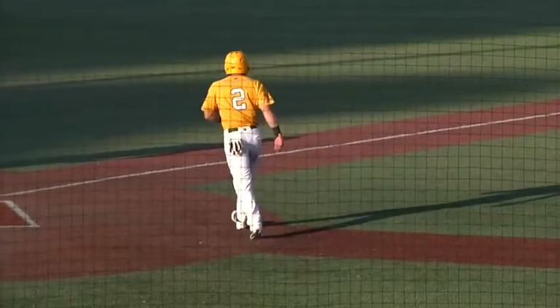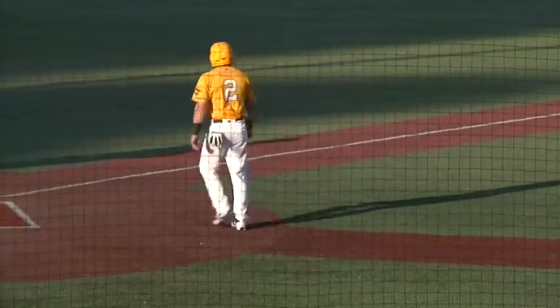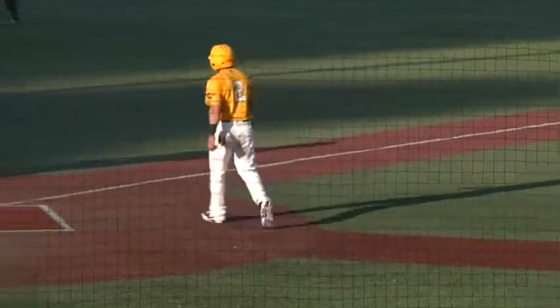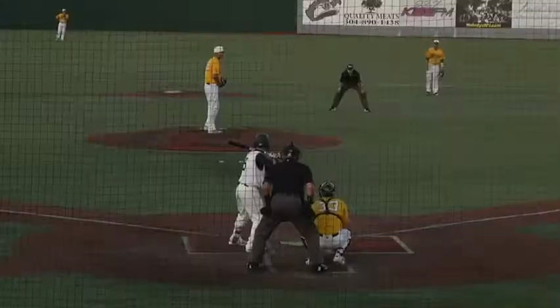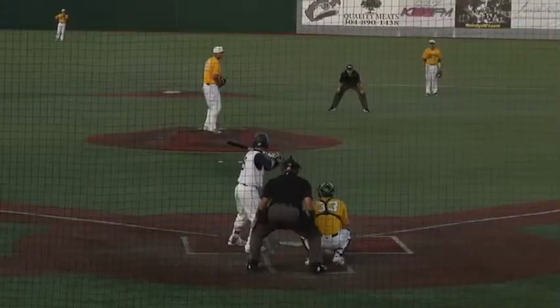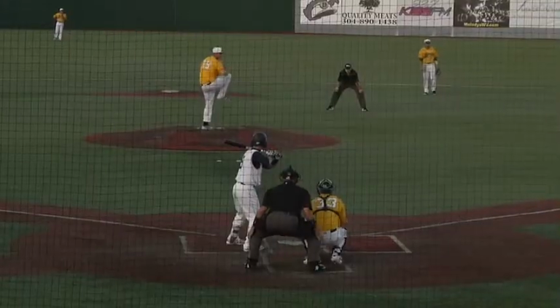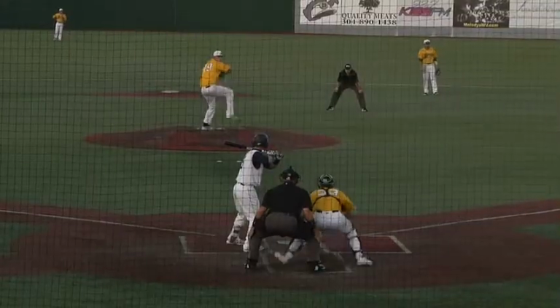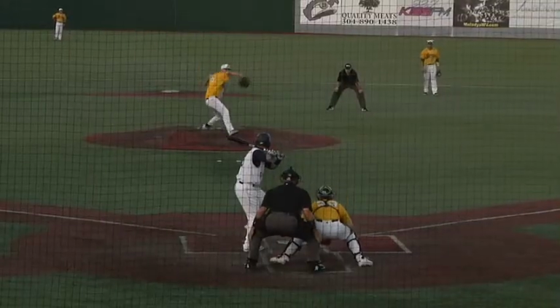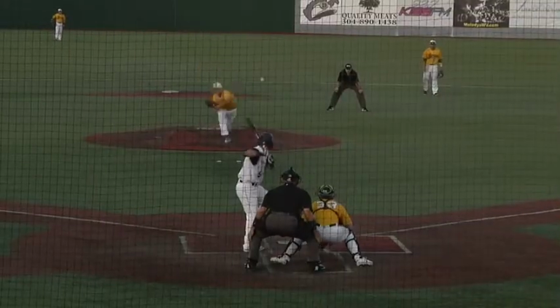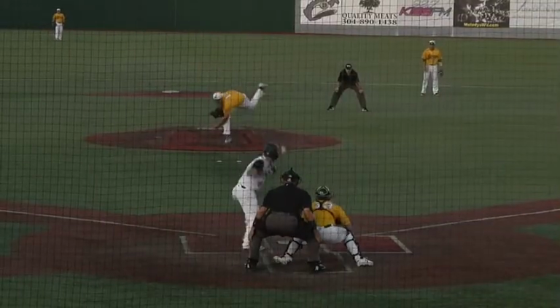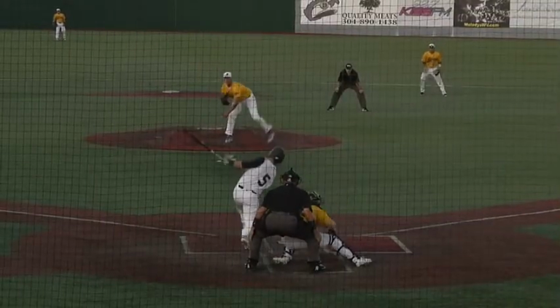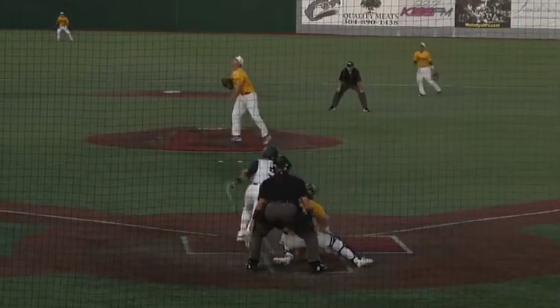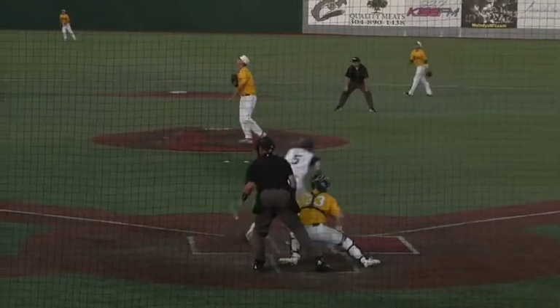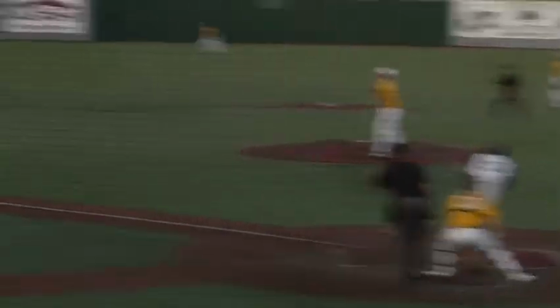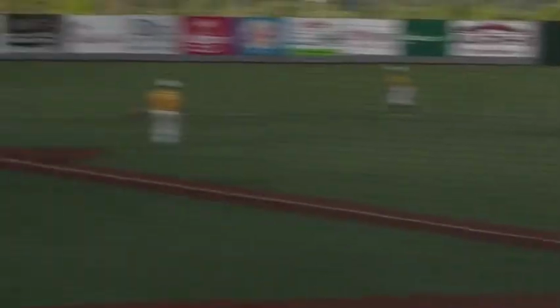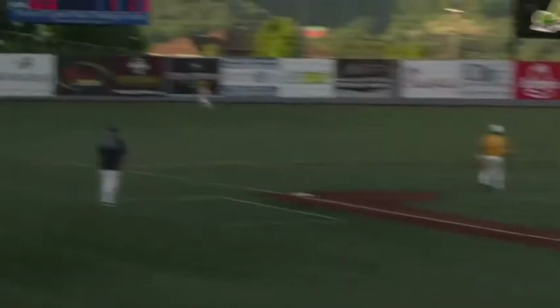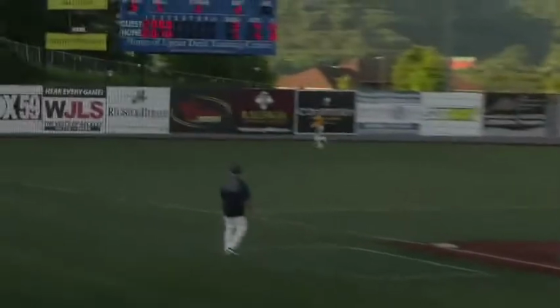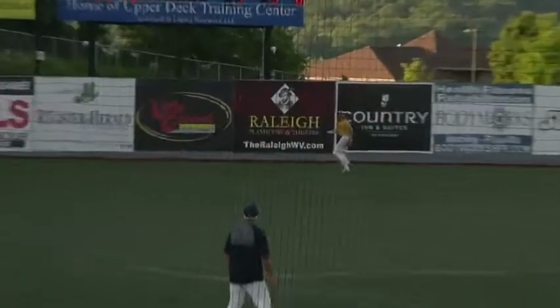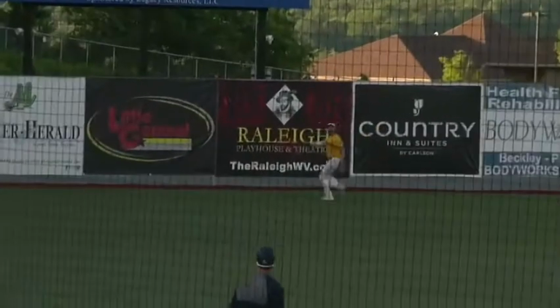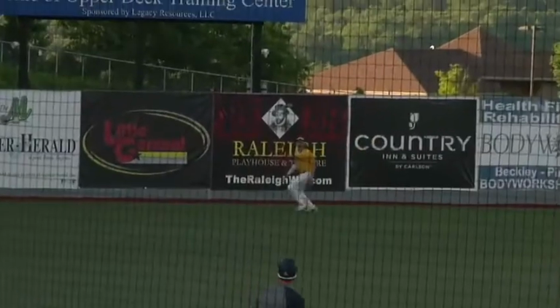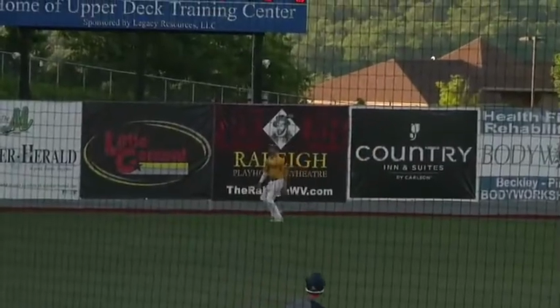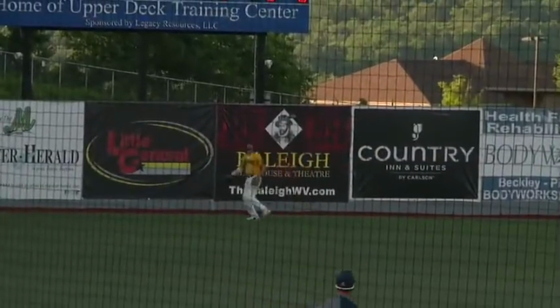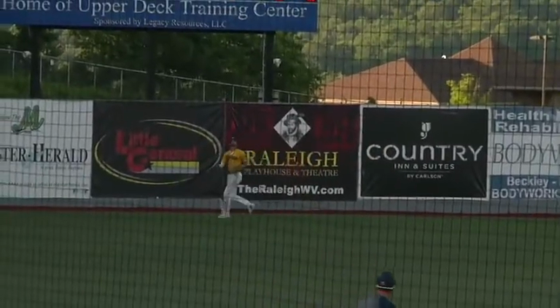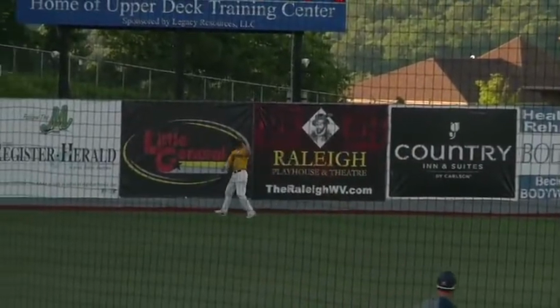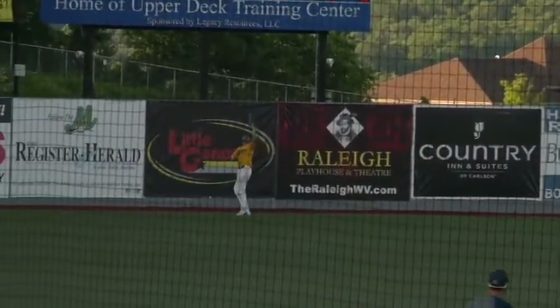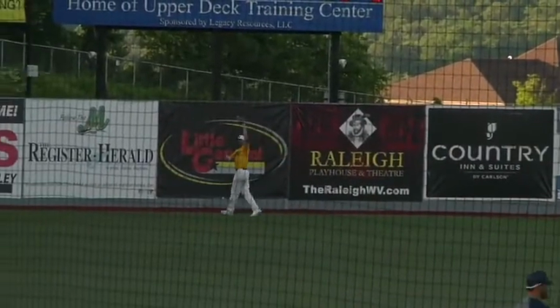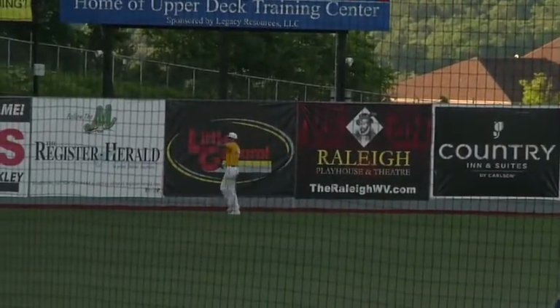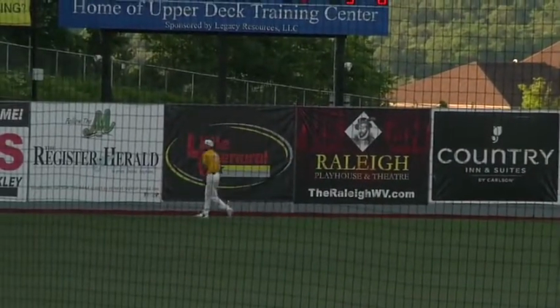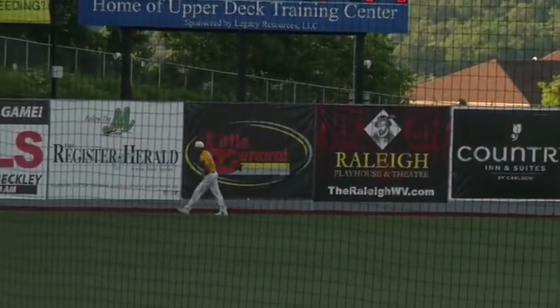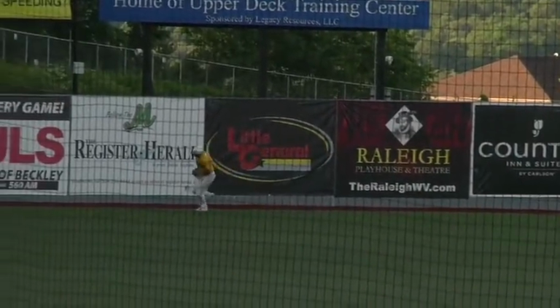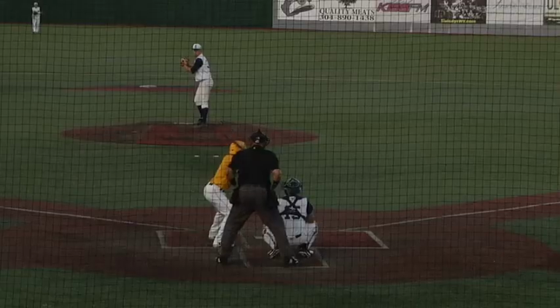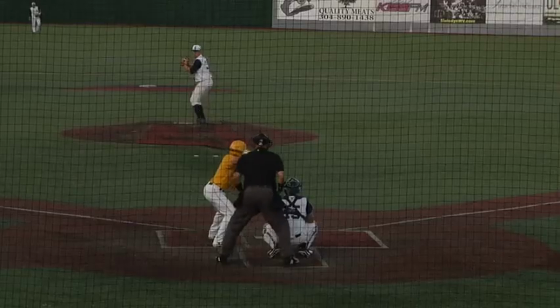Miners are on the board, but they still trail 2-1. Top of the fifth, Damian Maglione at the plate. He directs a deep fly ball to left field, but it is caught by Bryson Wallet to keep it a 2-1 ball game.